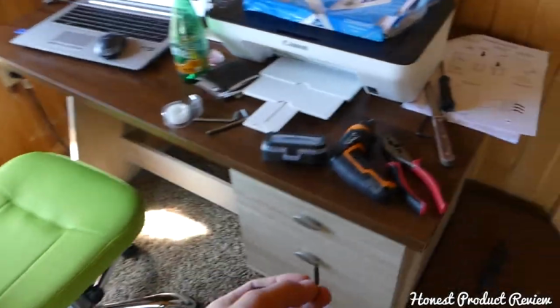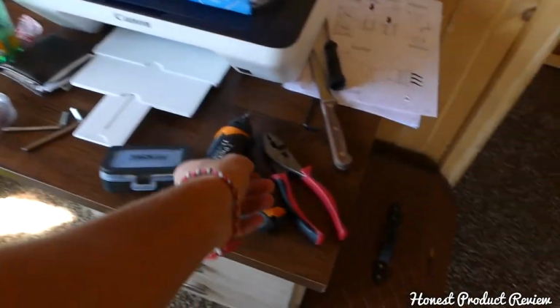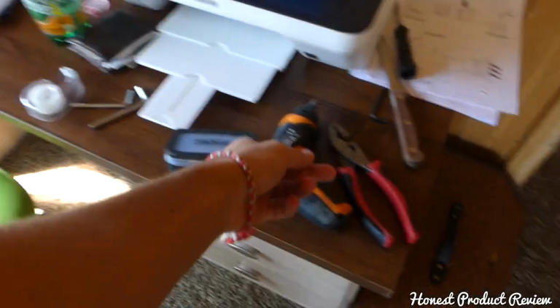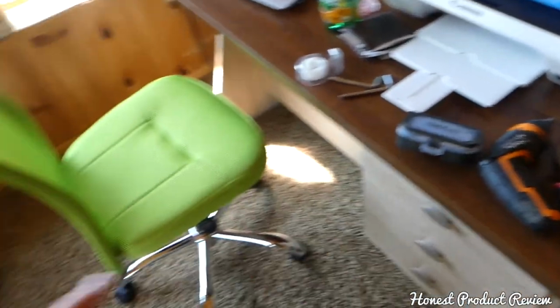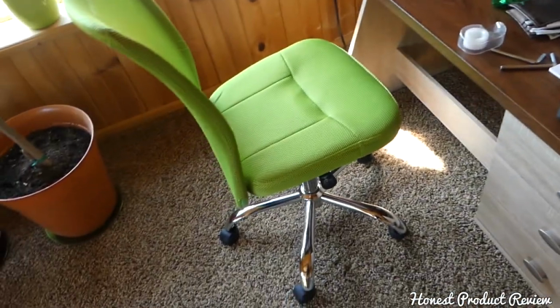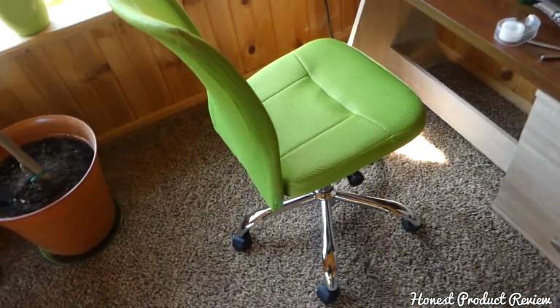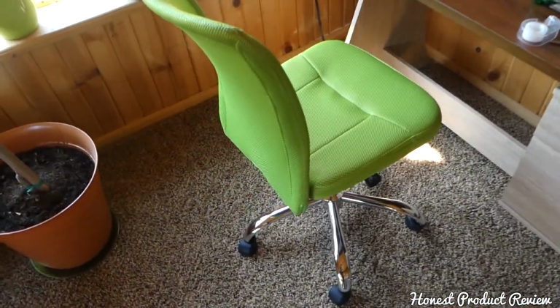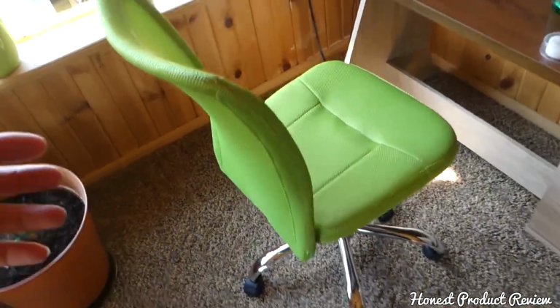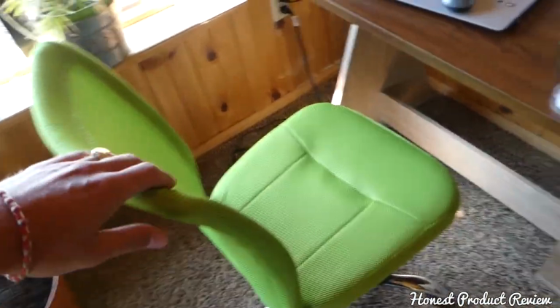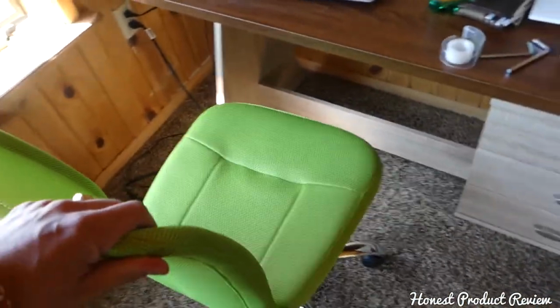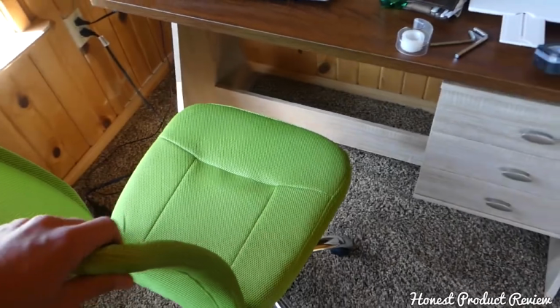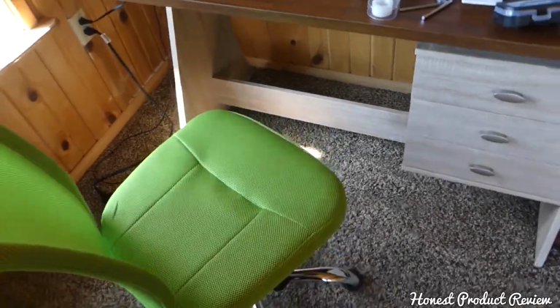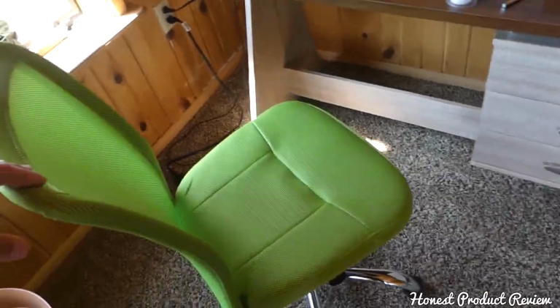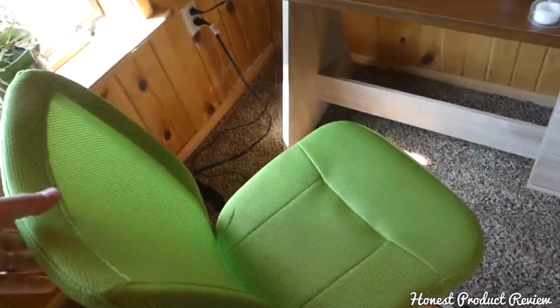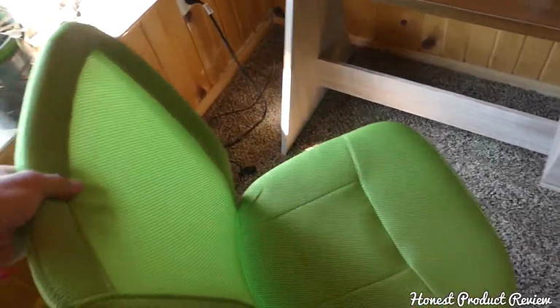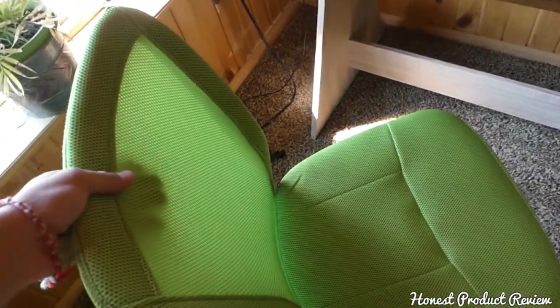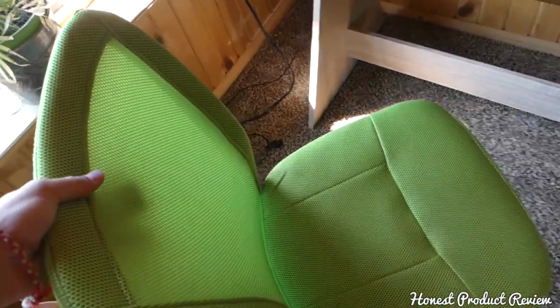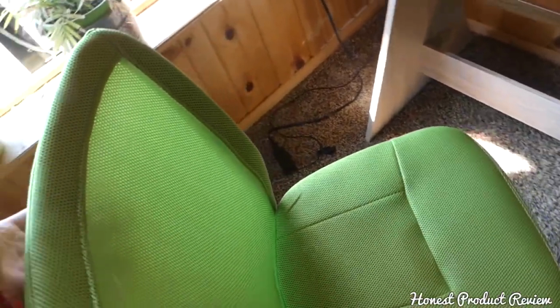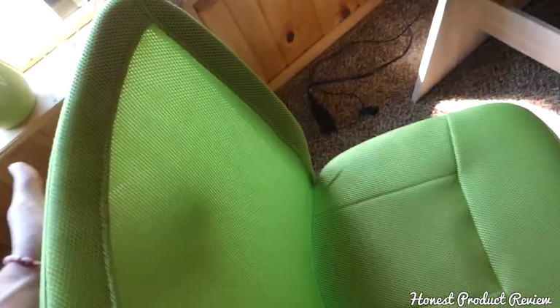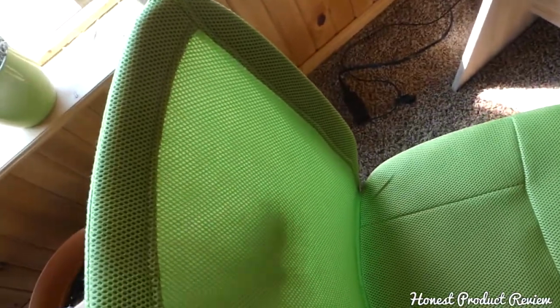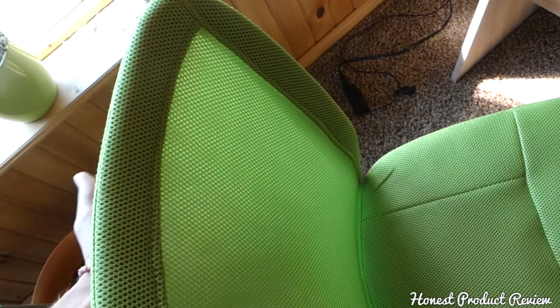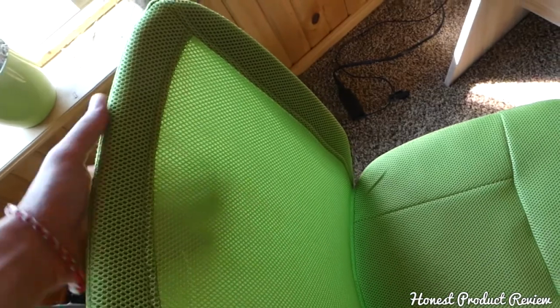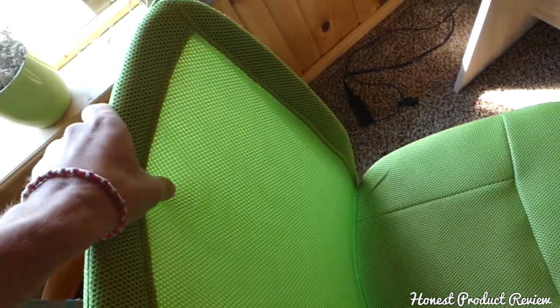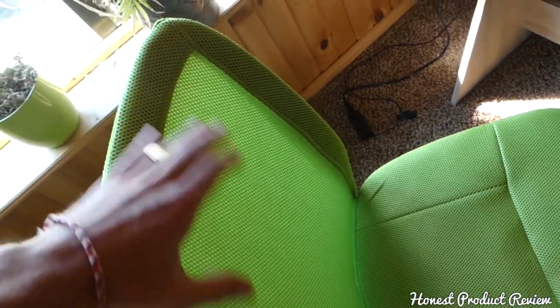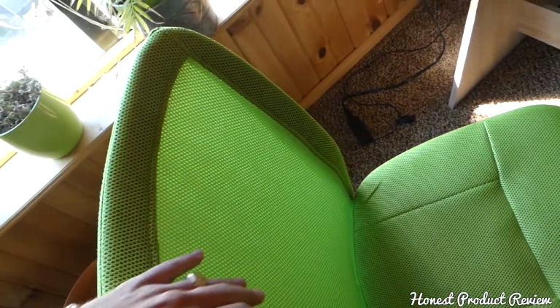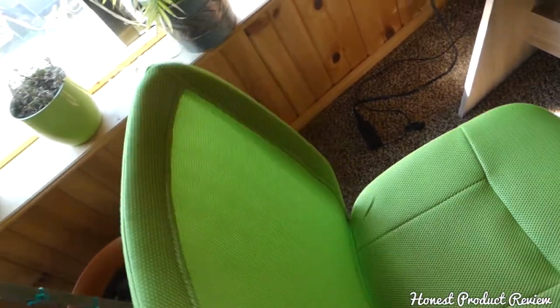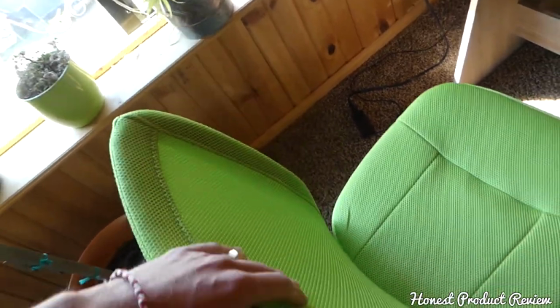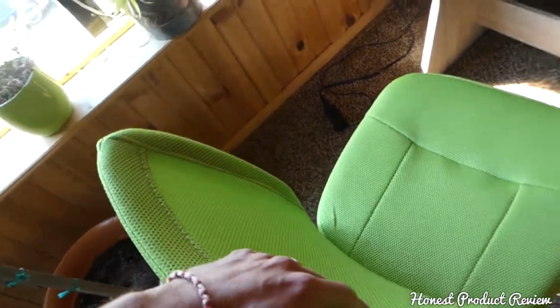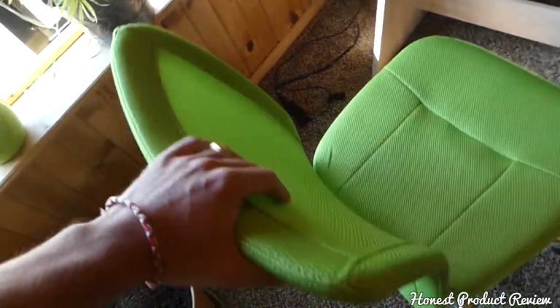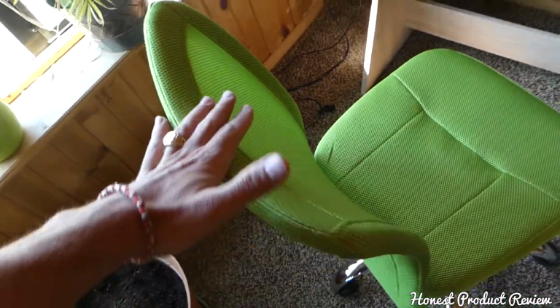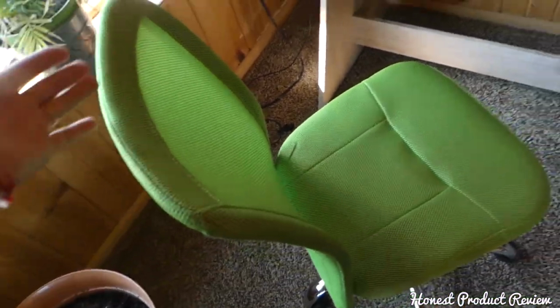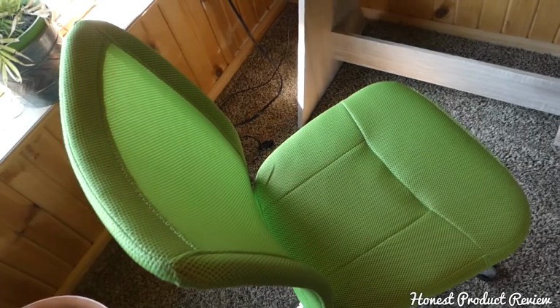It's super comfortable — it doesn't look very comfortable to be honest with you. As you can see, it's a mesh chair, but it's an ergonomic chair and it feels really good.